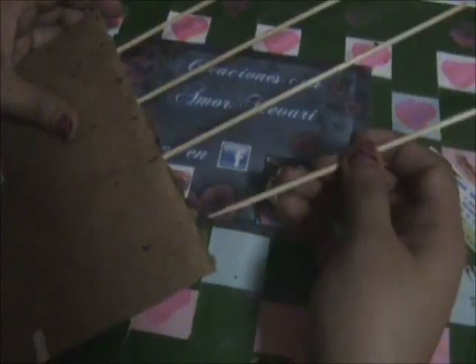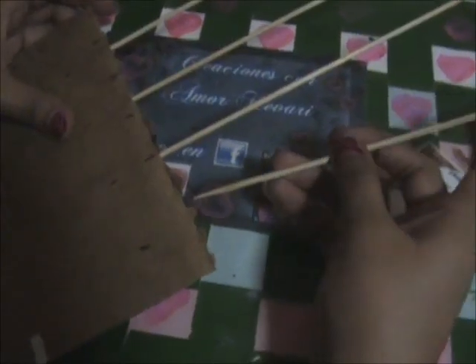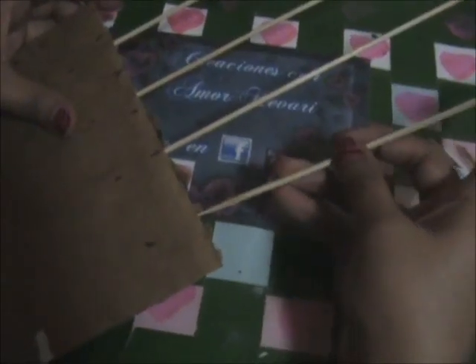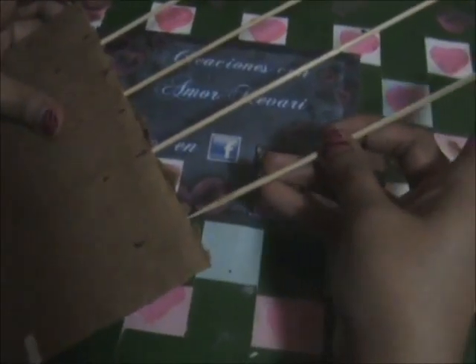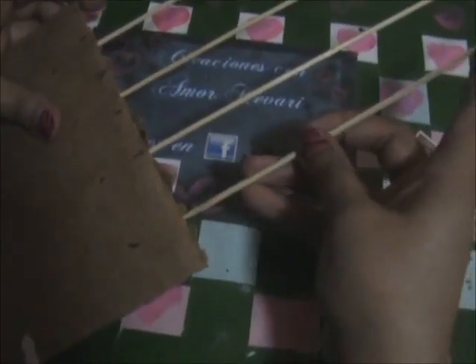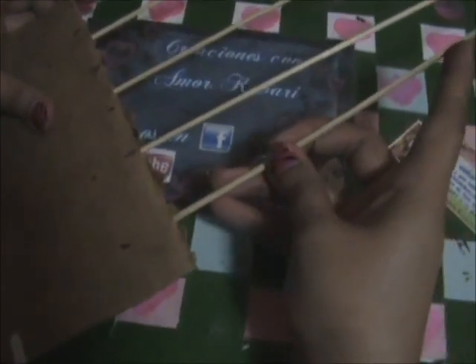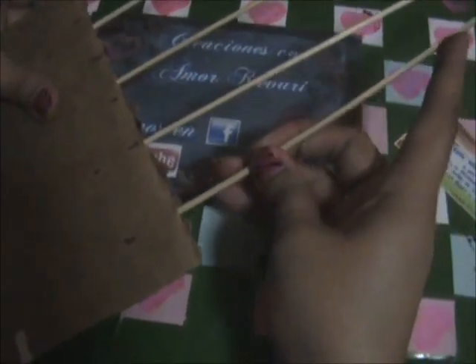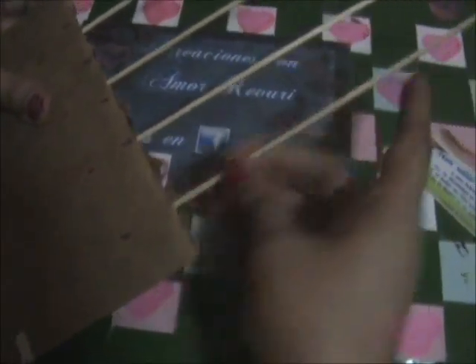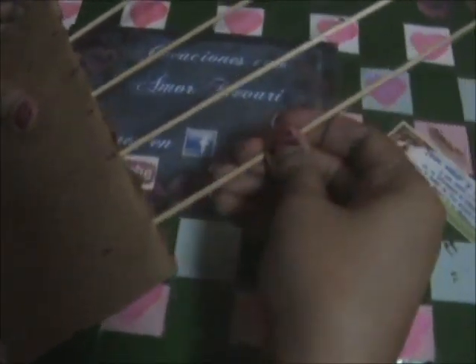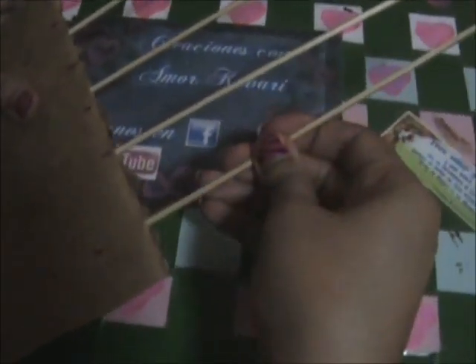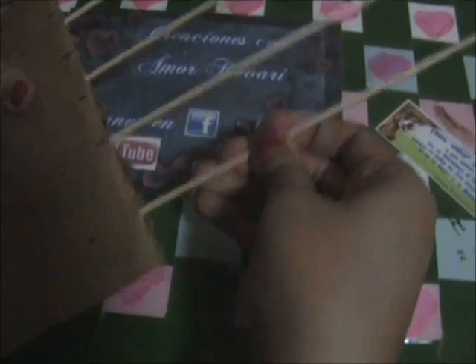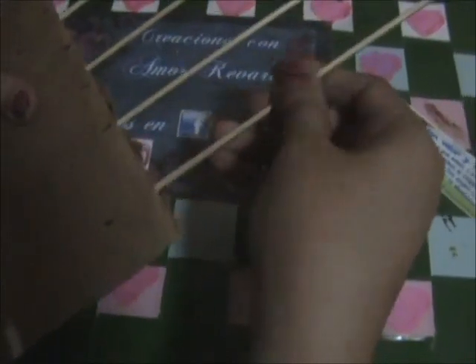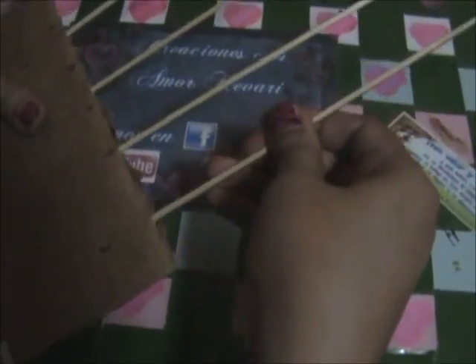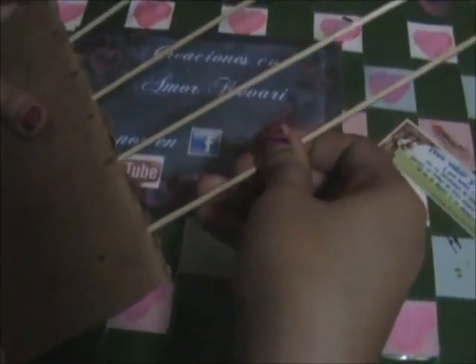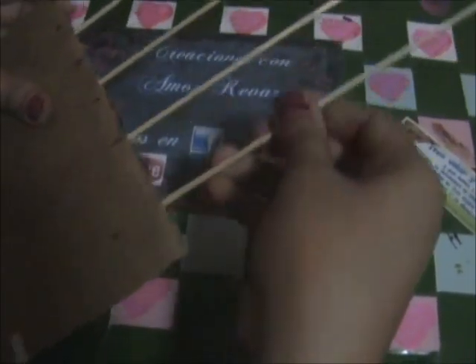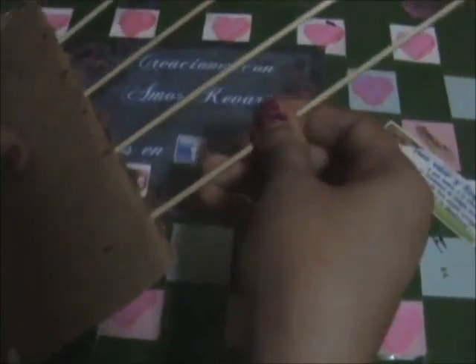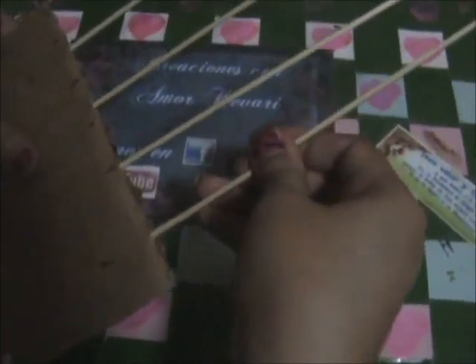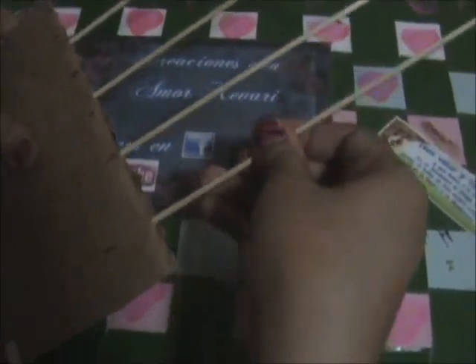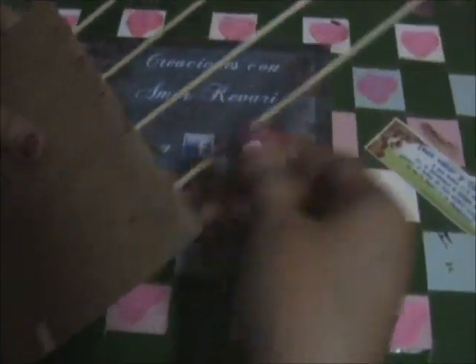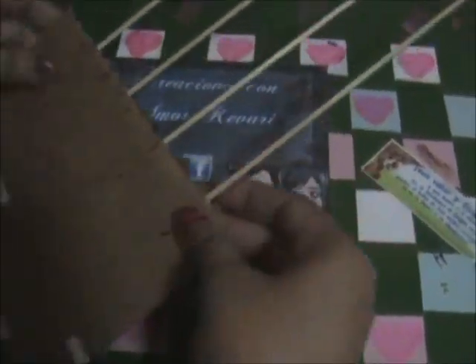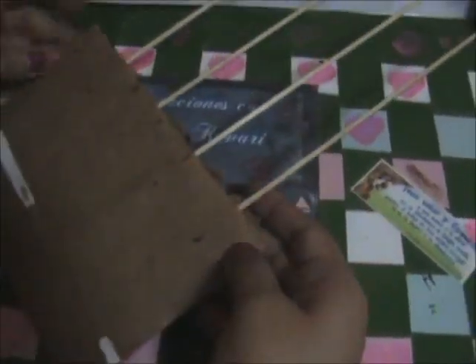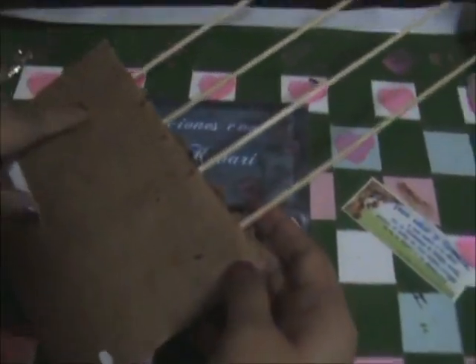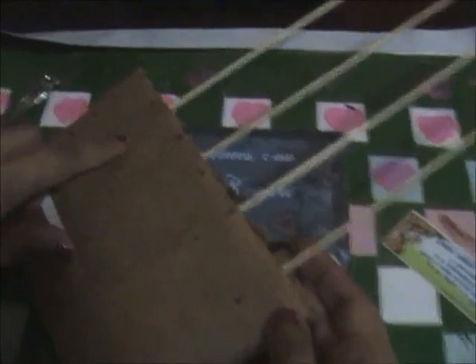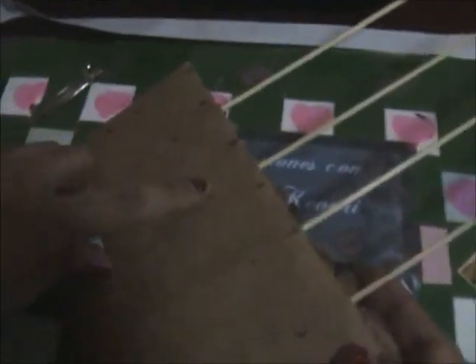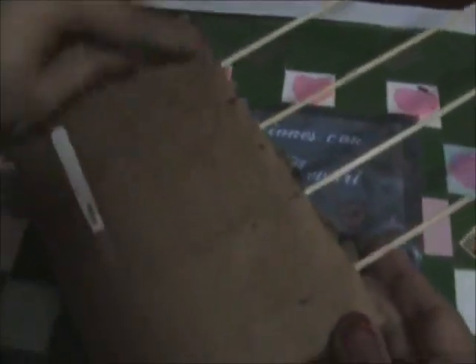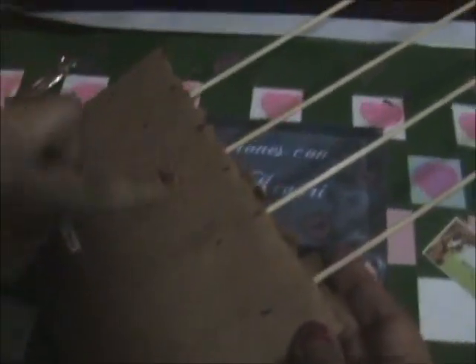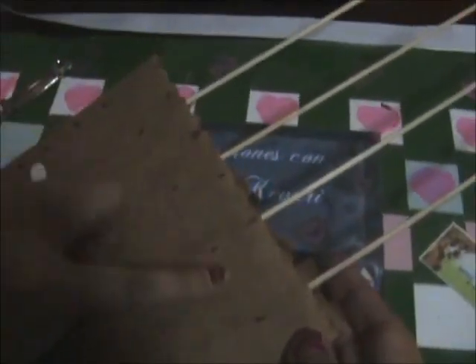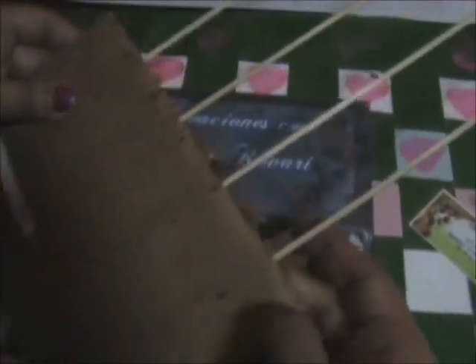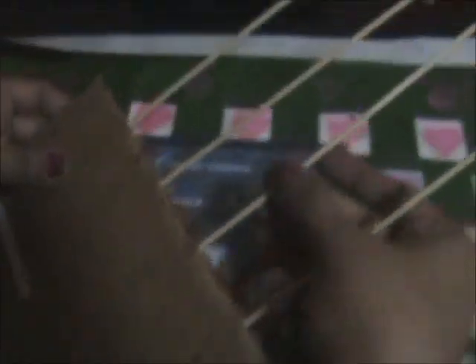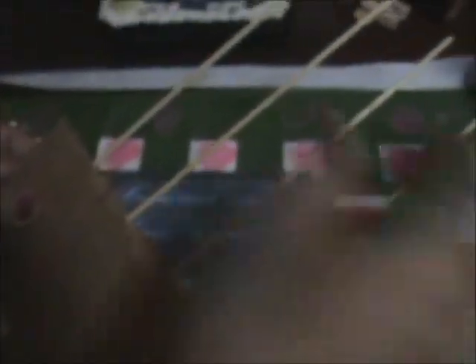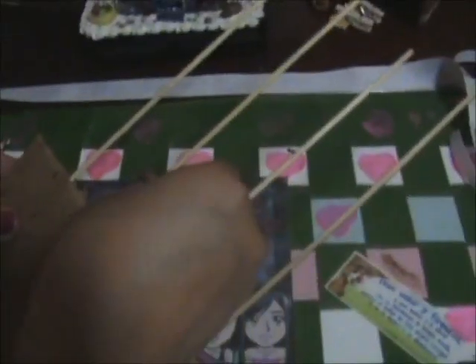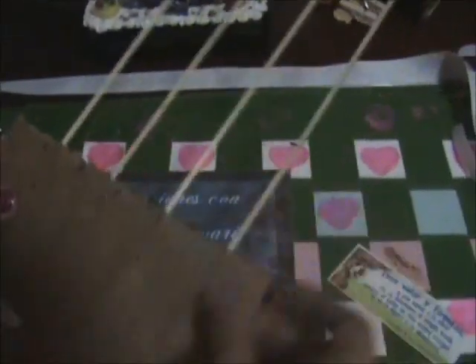Ahora vamos a proceder a meter los pinchos en el tamaño que deseemos nuestro lazo. Yo lo voy a hacer de cuatro, este es más ancho, y ahí vamos a poner los pinchos.